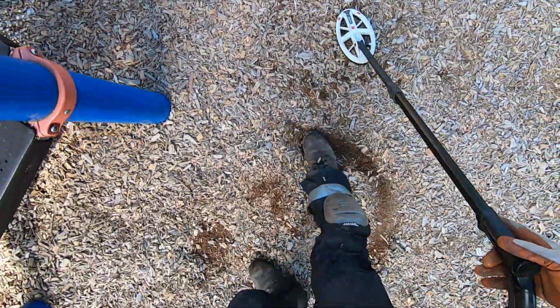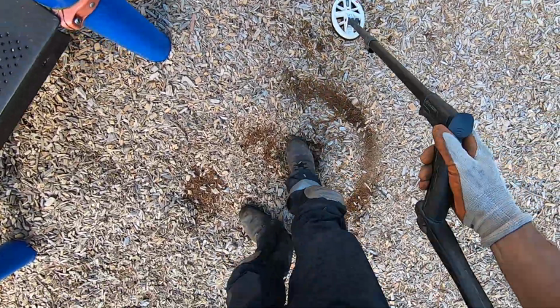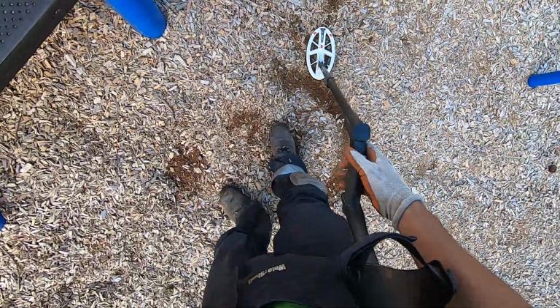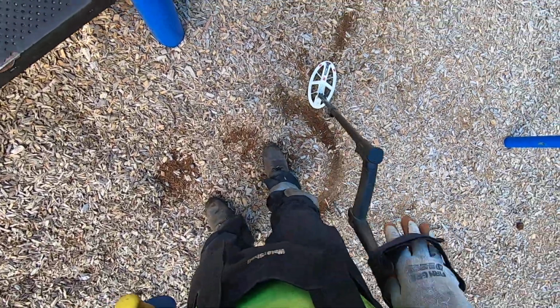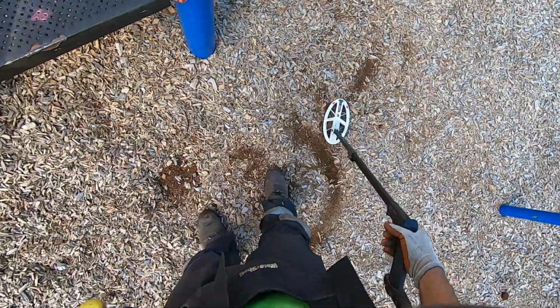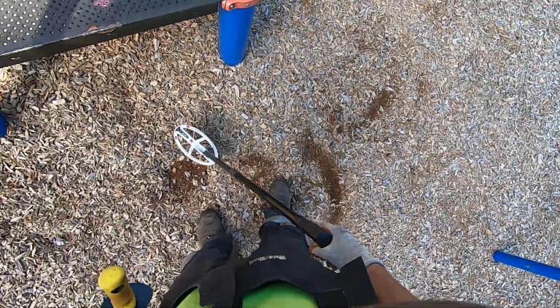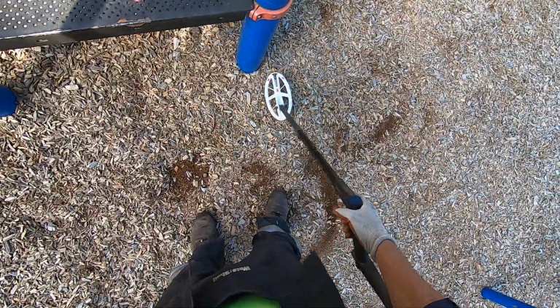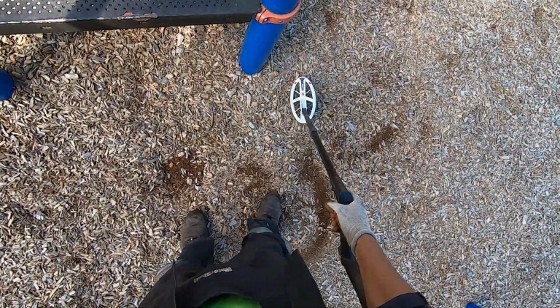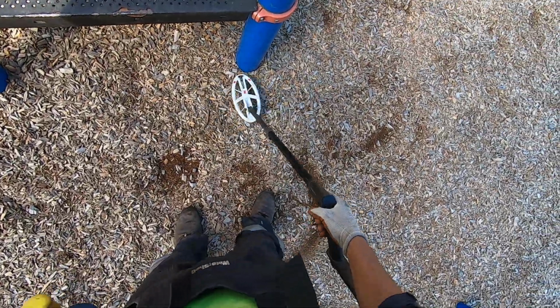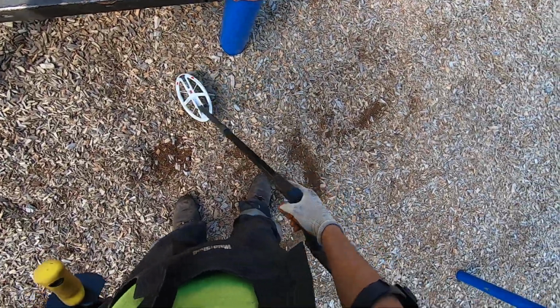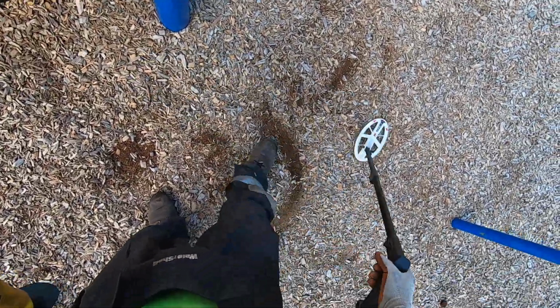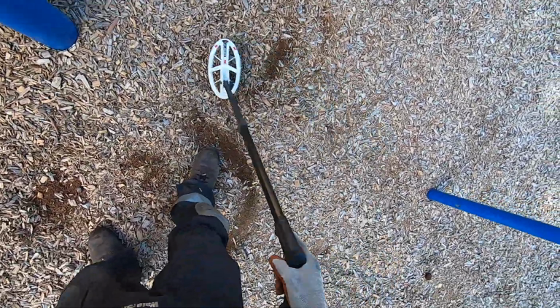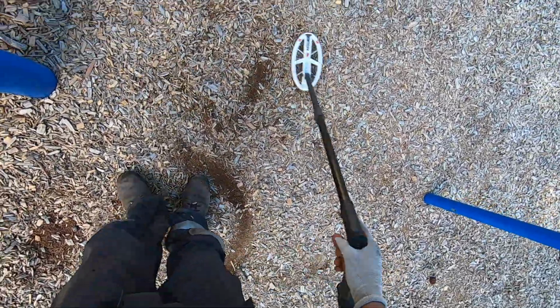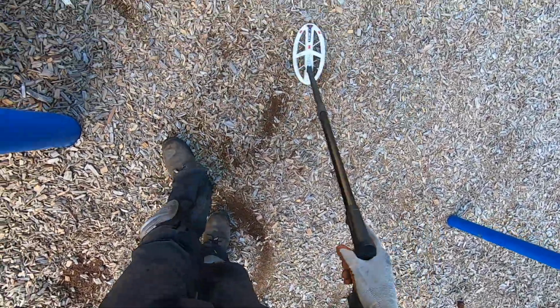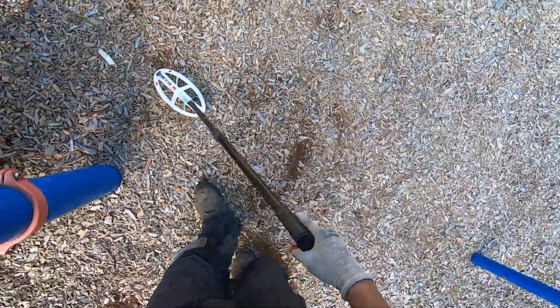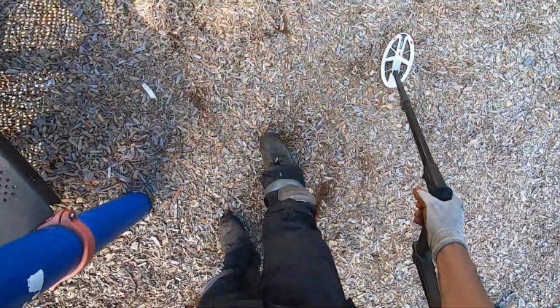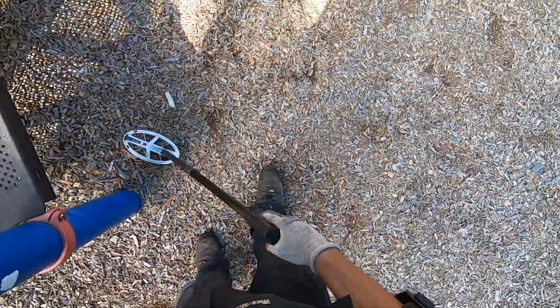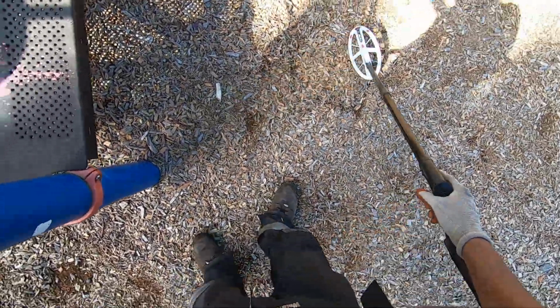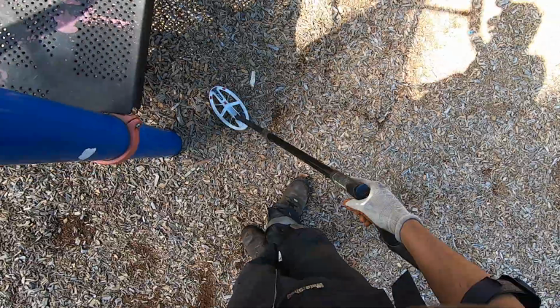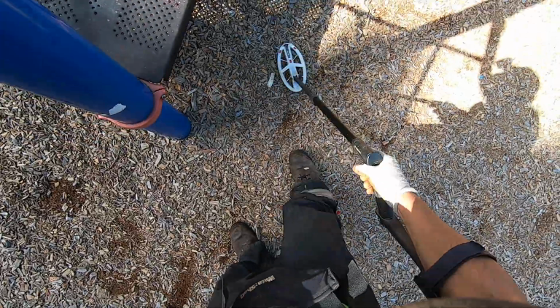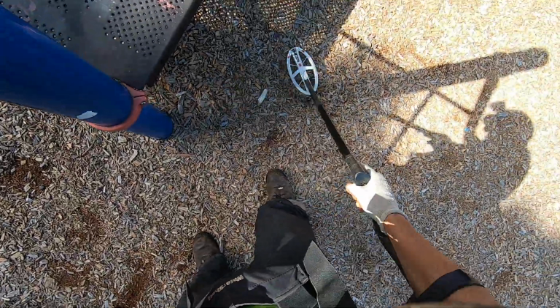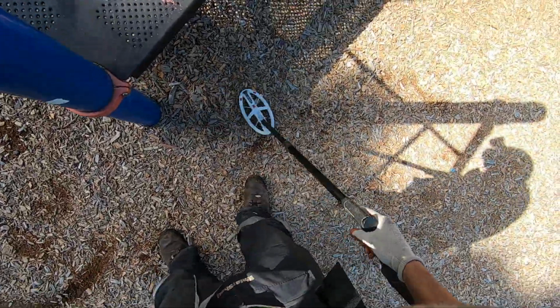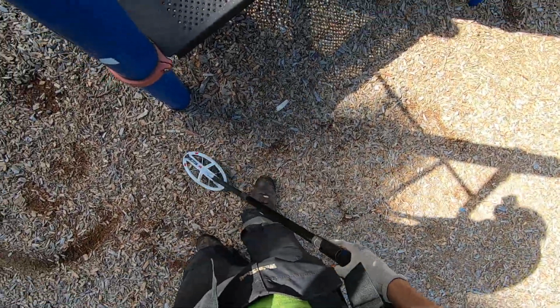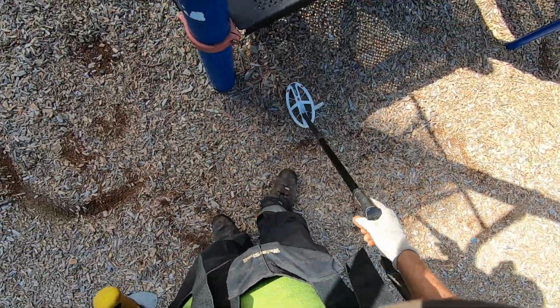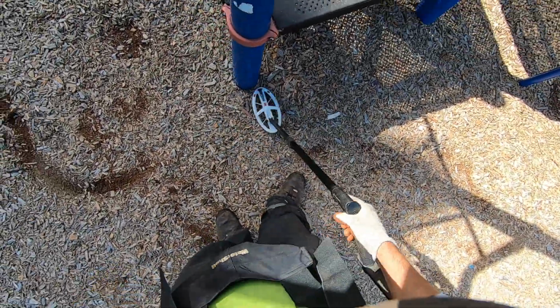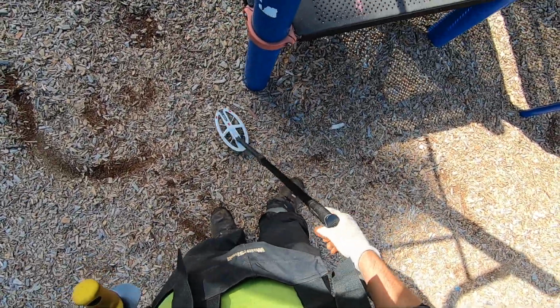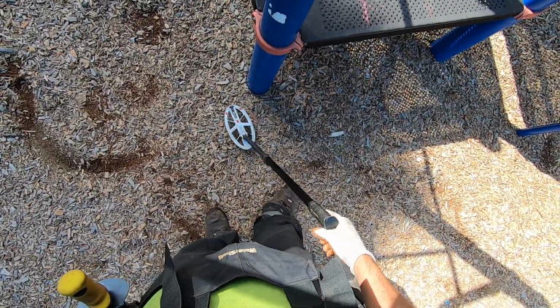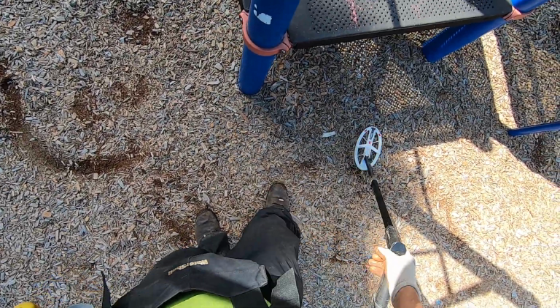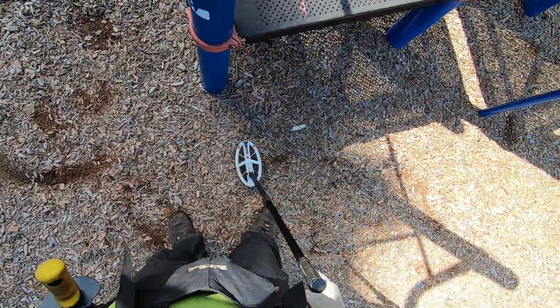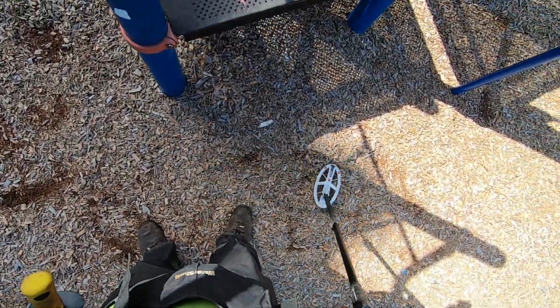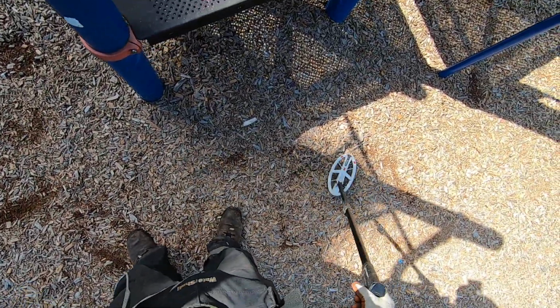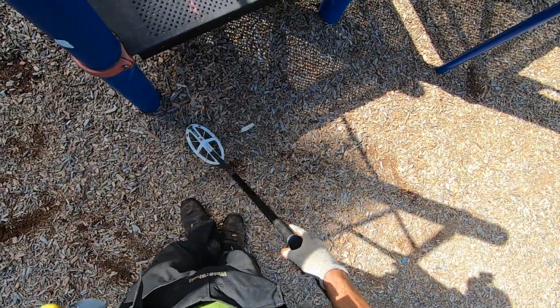I can also, if I'm in single frequency, drop my ground balance down and do the same thing here — or use the lower frequencies. If I raise my ground balance, if I was able to adjust my ground balance manually in multi-frequency, I could go up and reject that to ground. But I don't want to do that — I don't want to accept that post there. I want to be rejecting it. I want to be able to get close to that, and I'm in higher frequencies anyway.